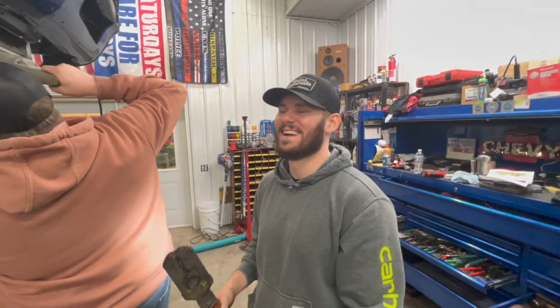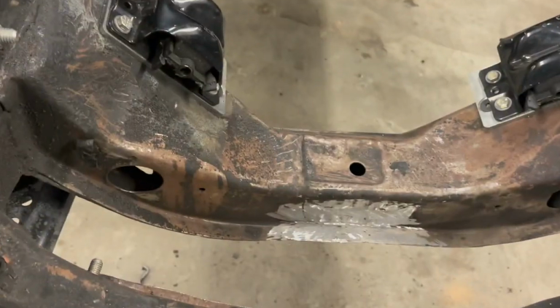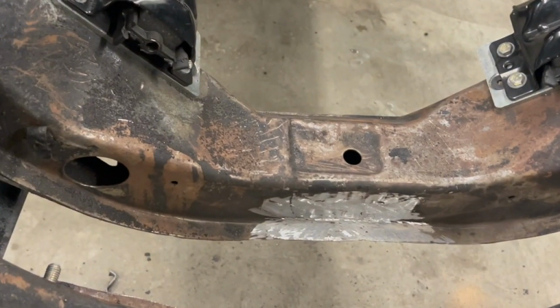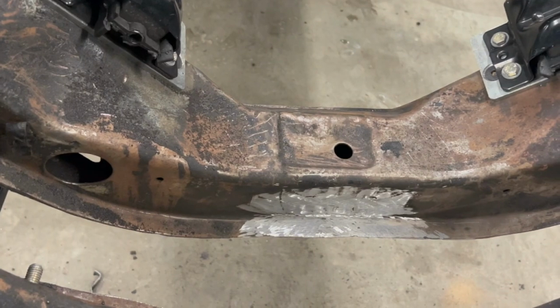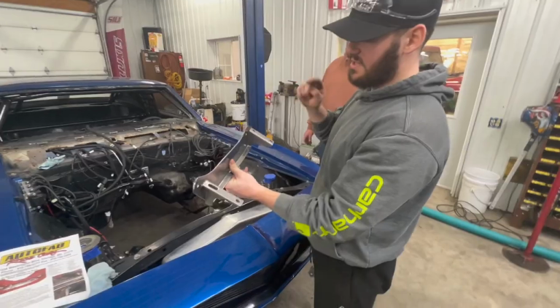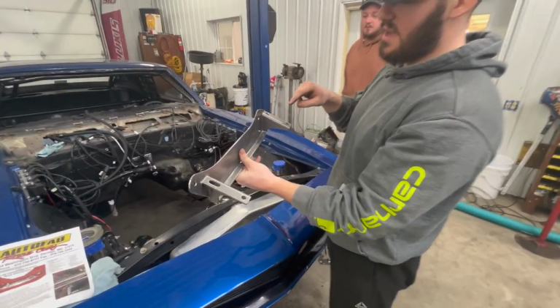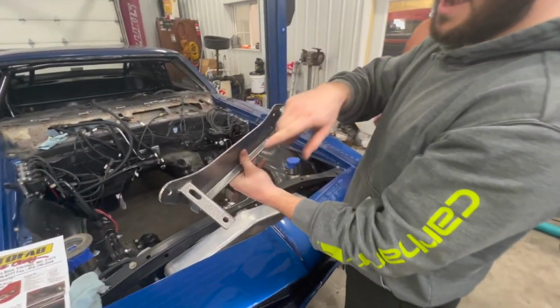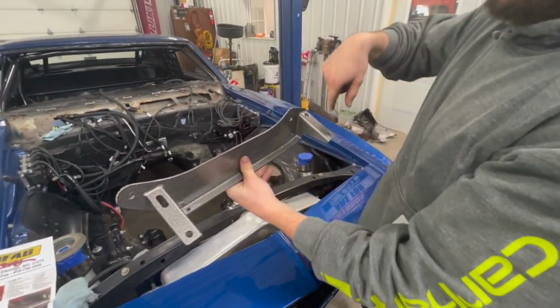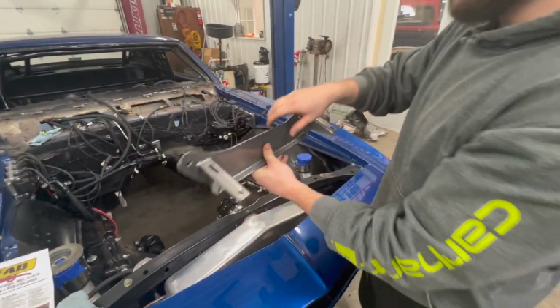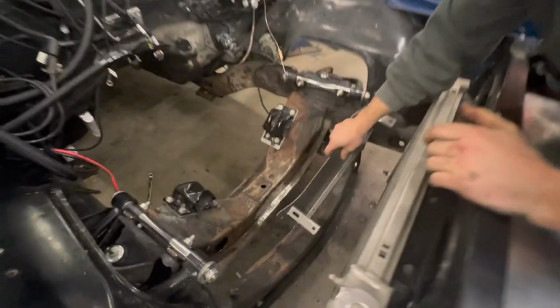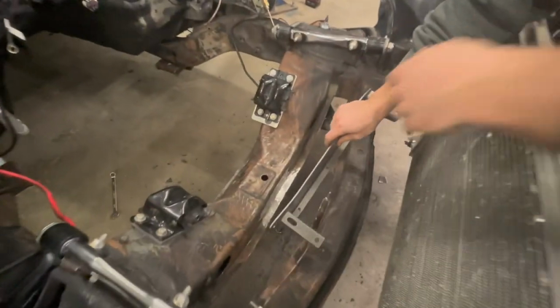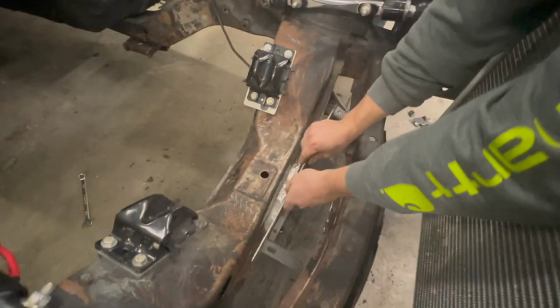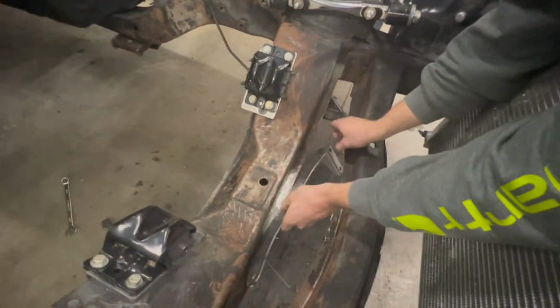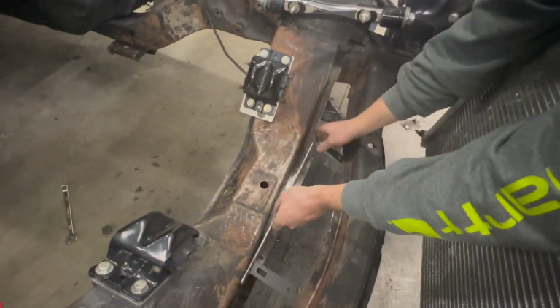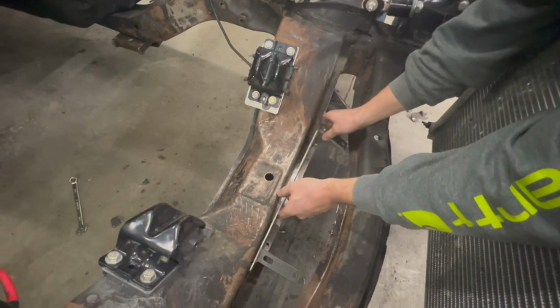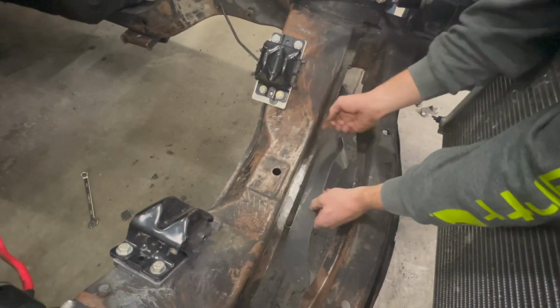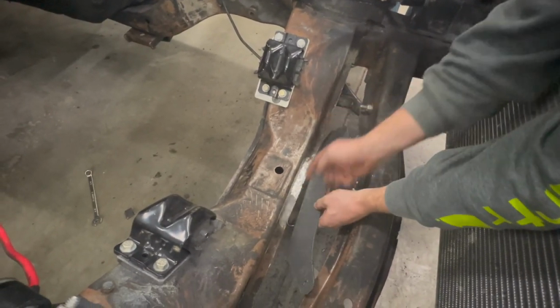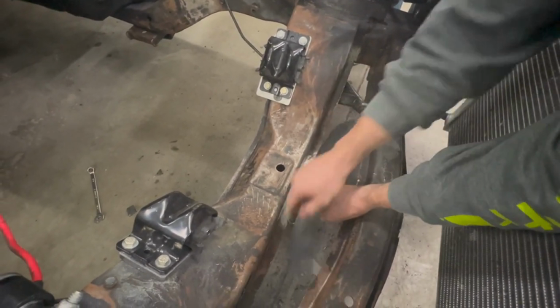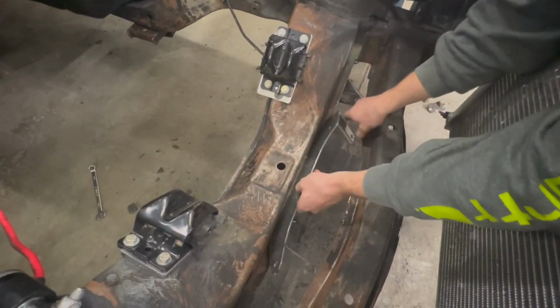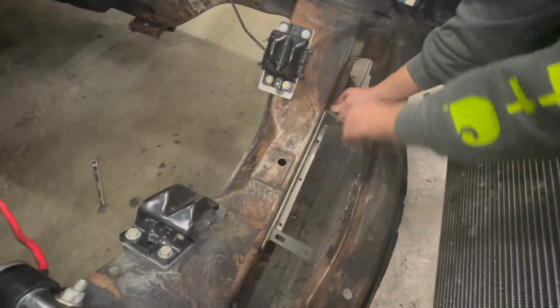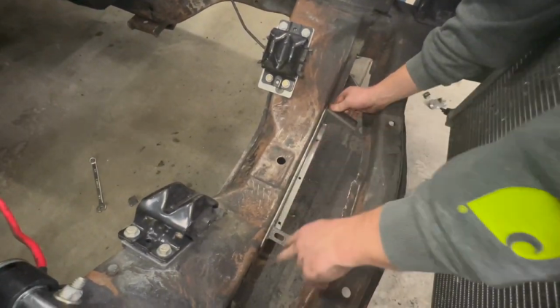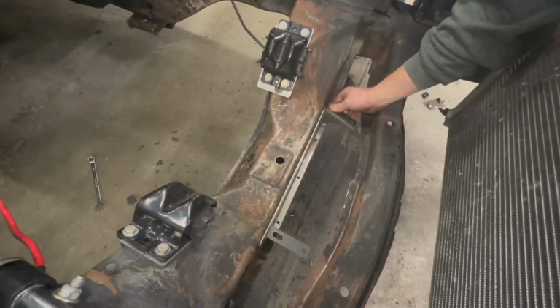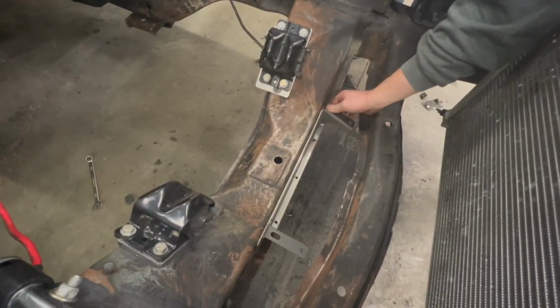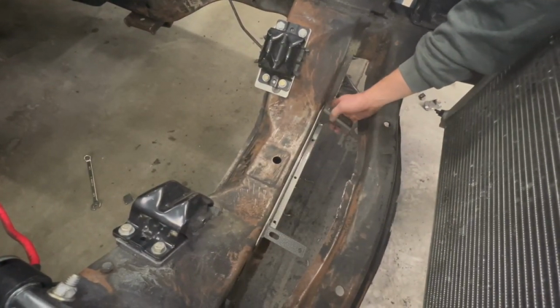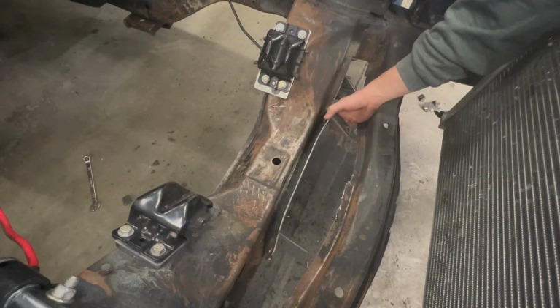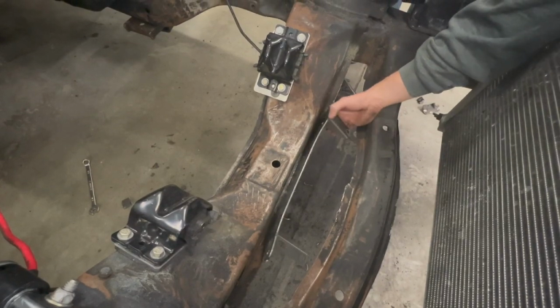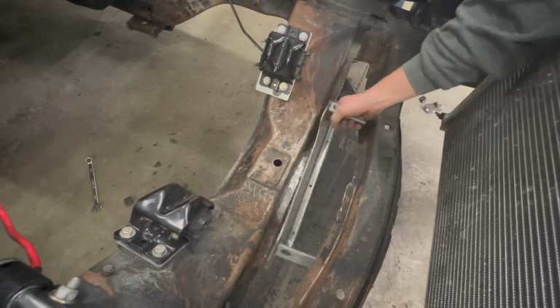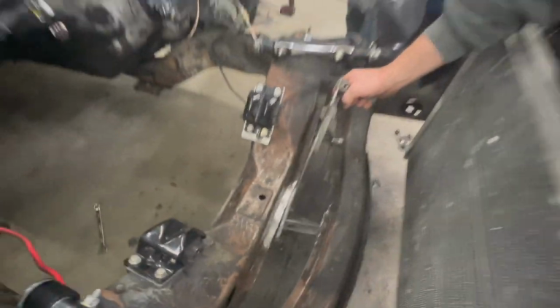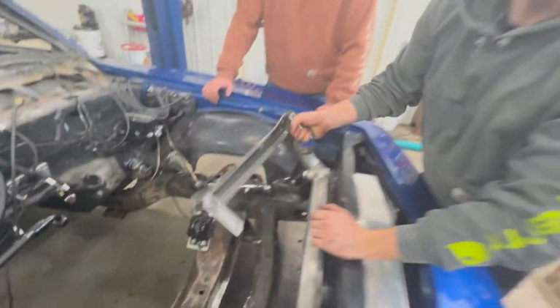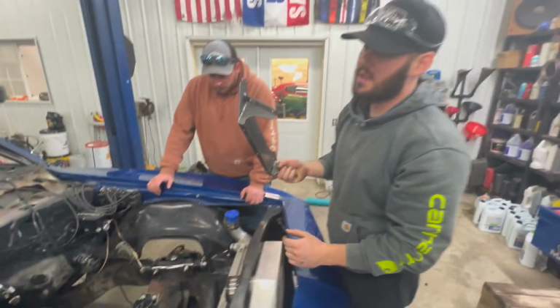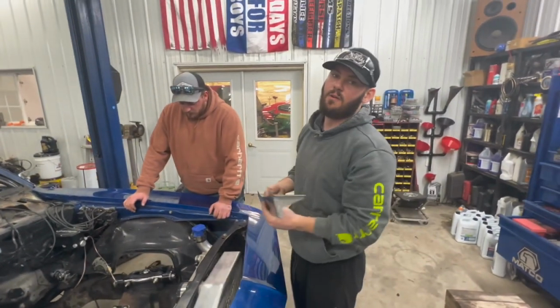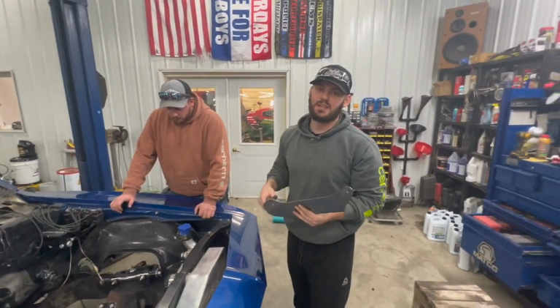Alright guys, we got that cleaned up. This is the plate that the rack and pinion will mount to after drilling all that stuff out. It mounts just like that. There's two little pilot holes right there and then the rack and pinion will mount right there. We just gotta drill these holes out to three-eighths, bolt this plate in and we'll be good to go.